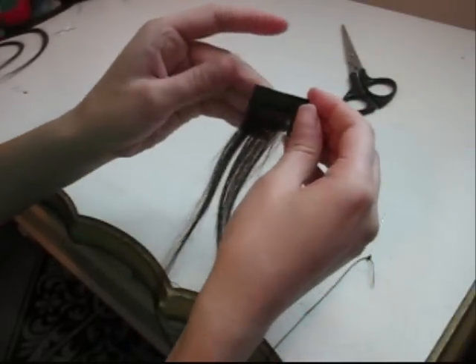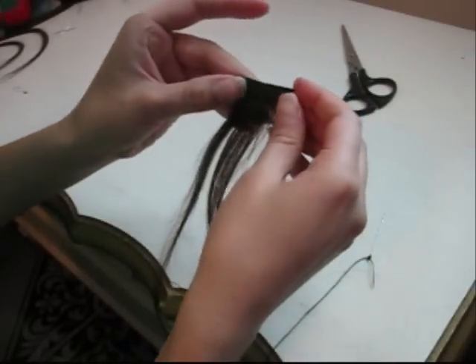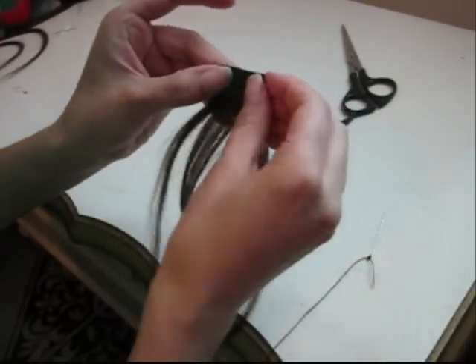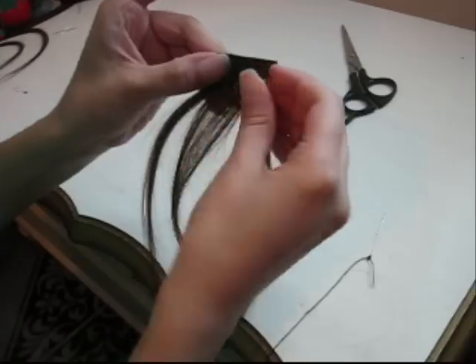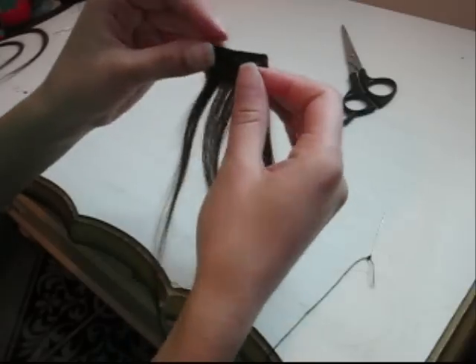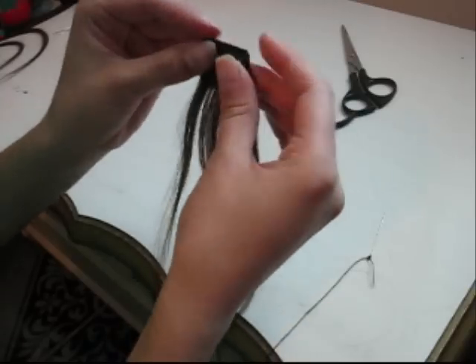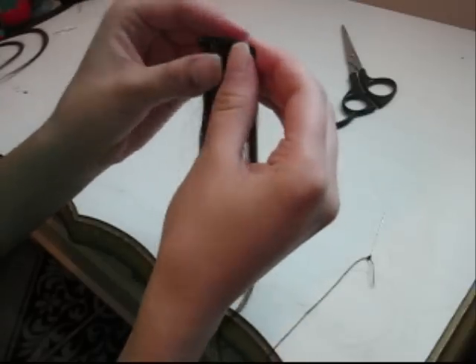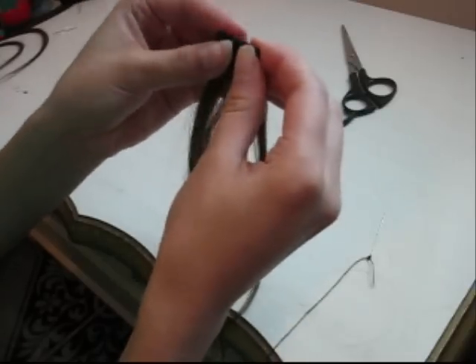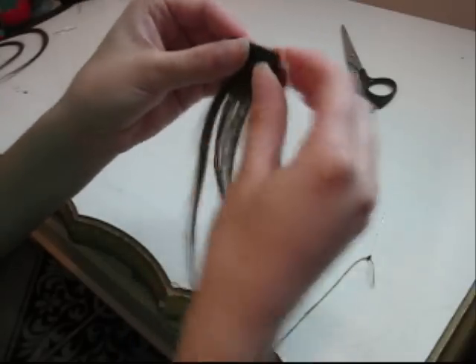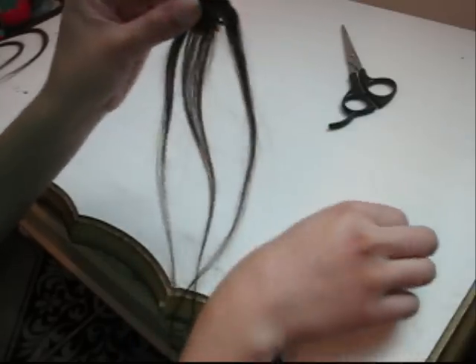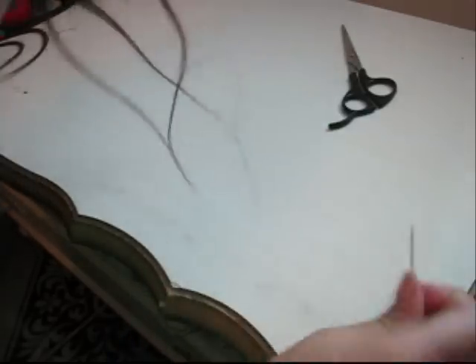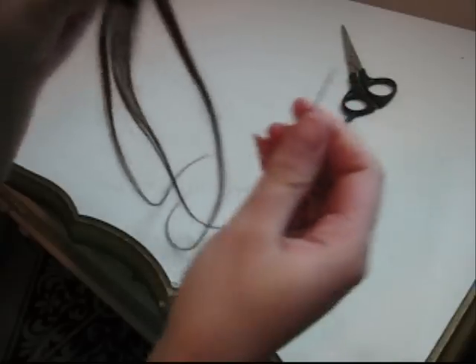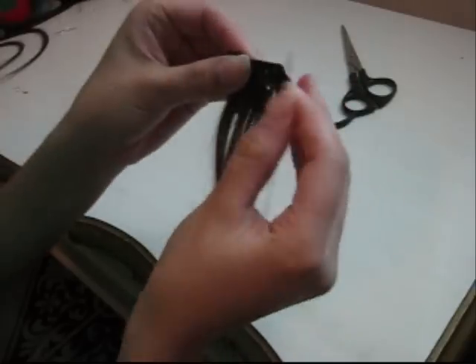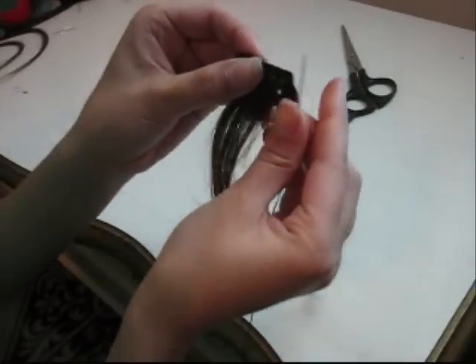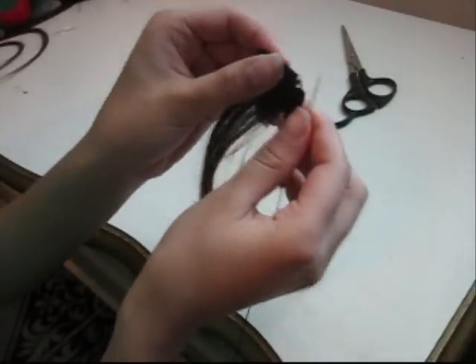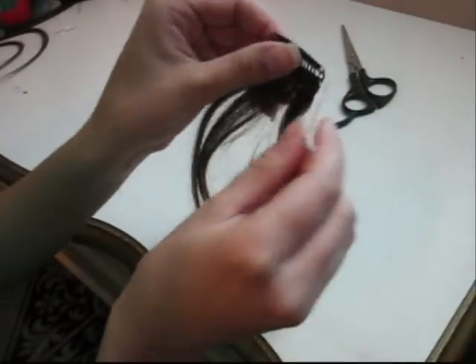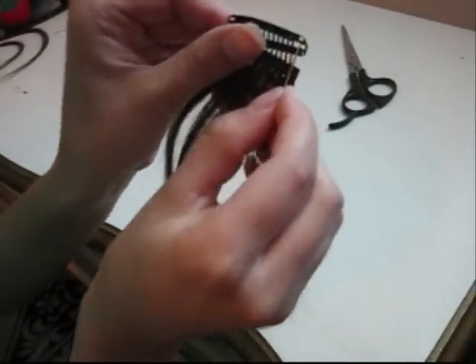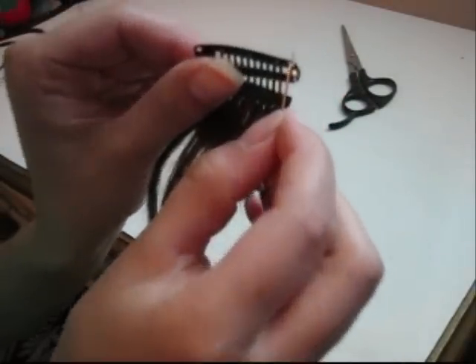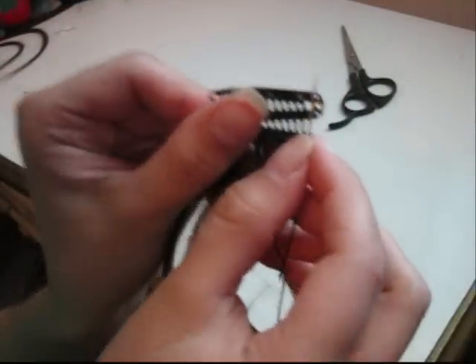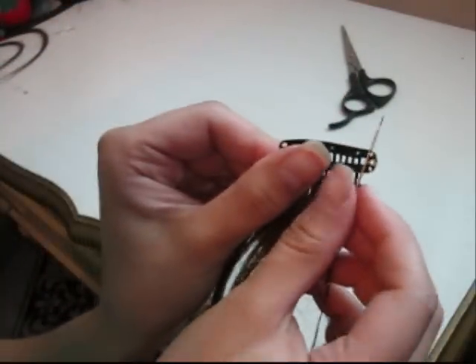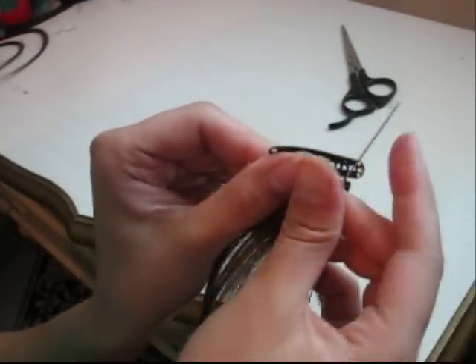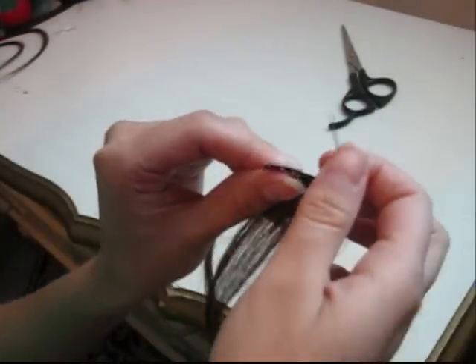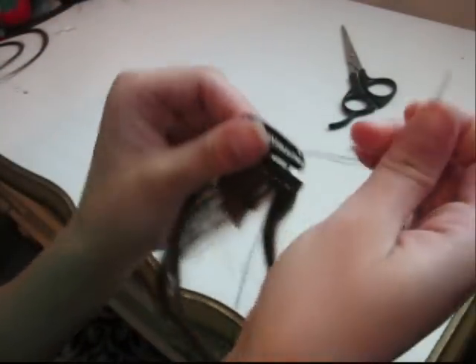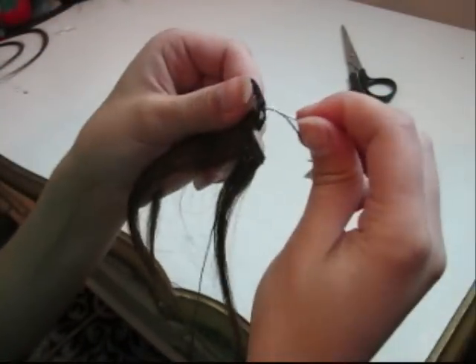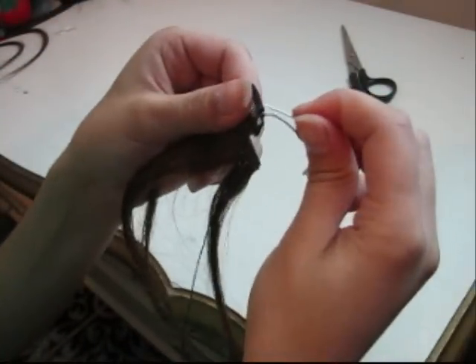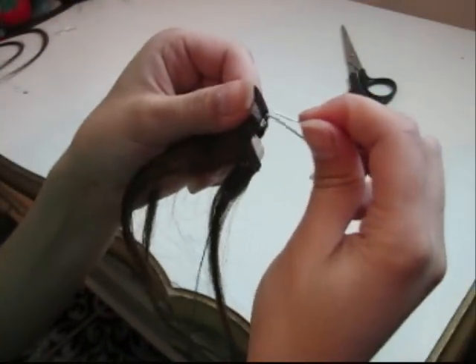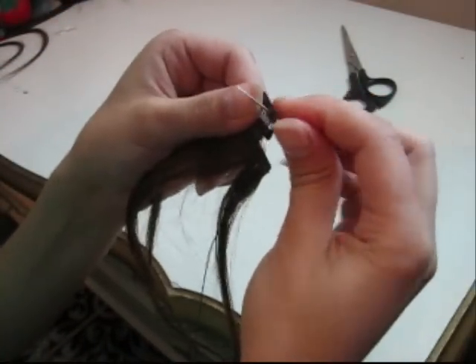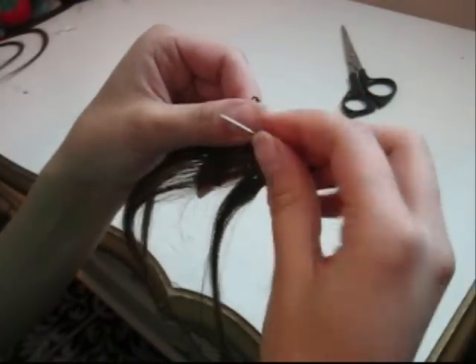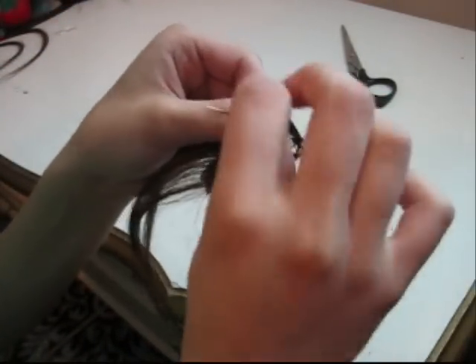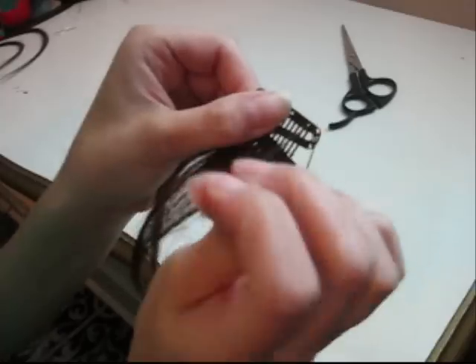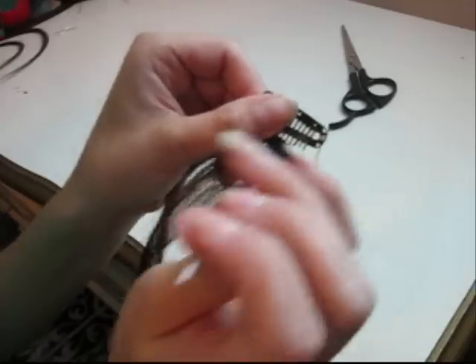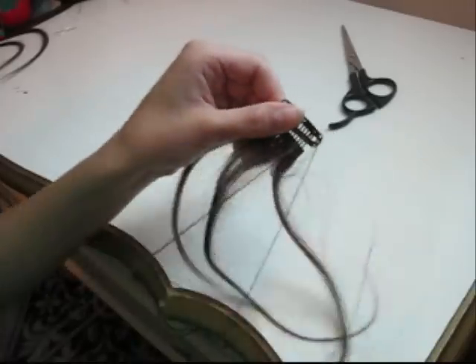Put your clip against your track, grab your needle and thread. Right here where these little loops are — you see these little loops? You're just going to be sewing in and out of those loops.